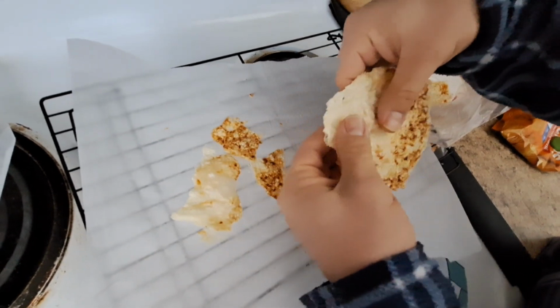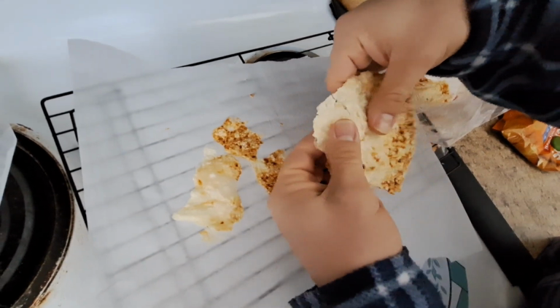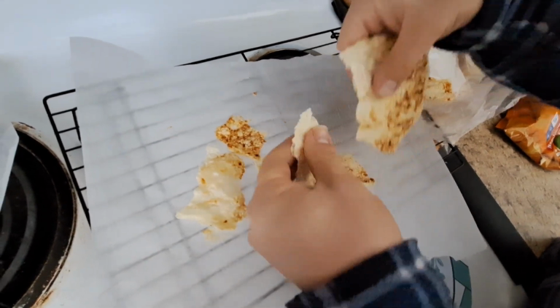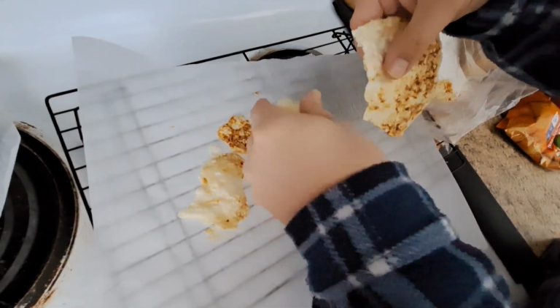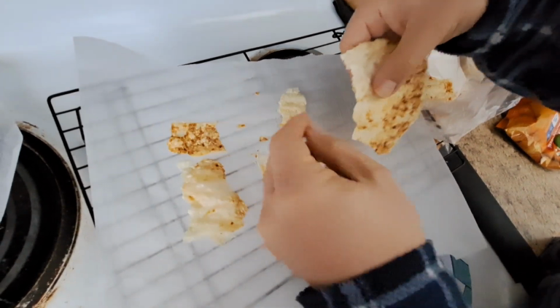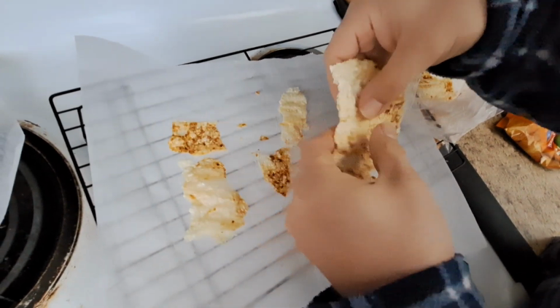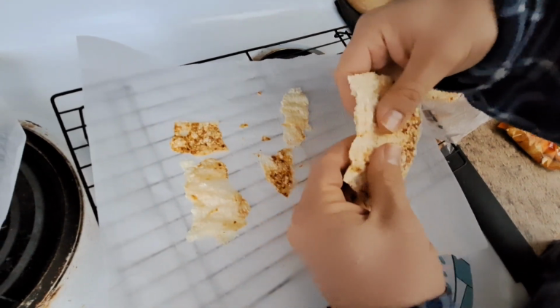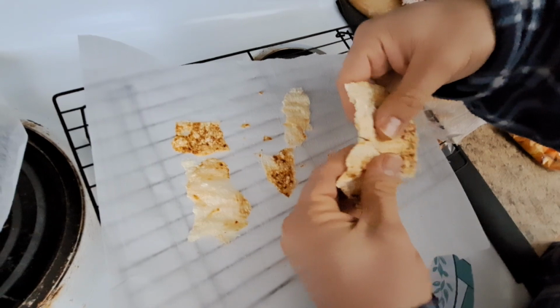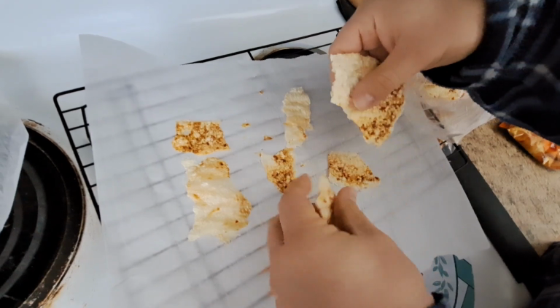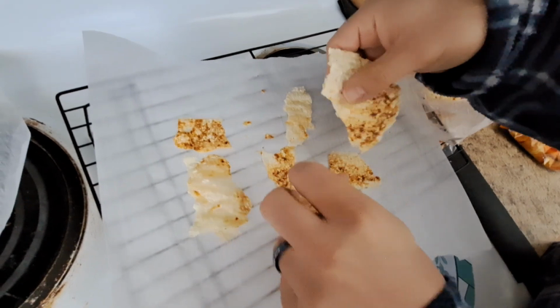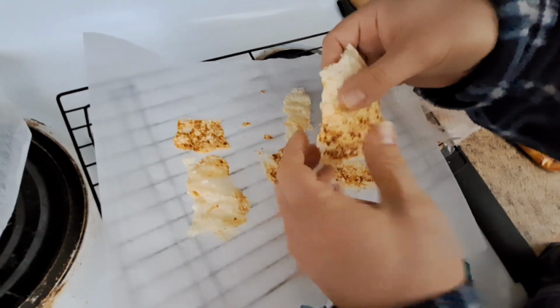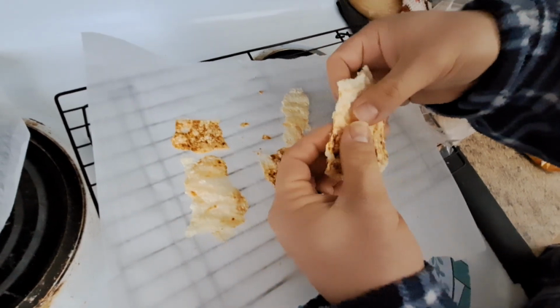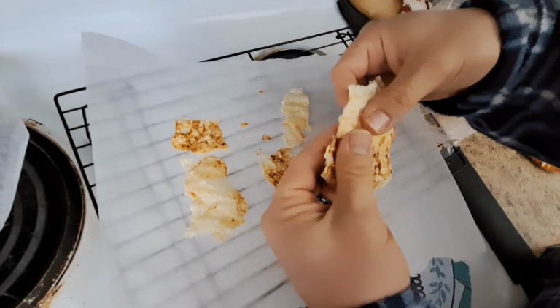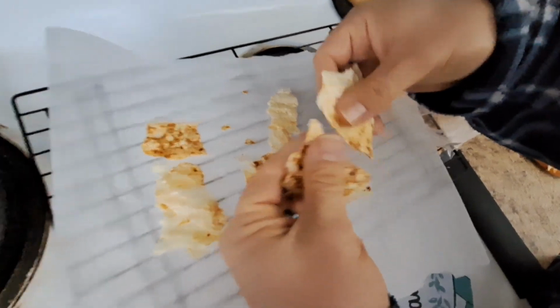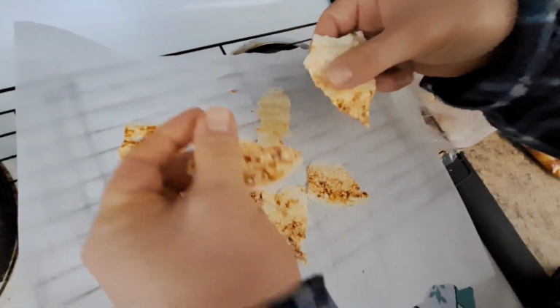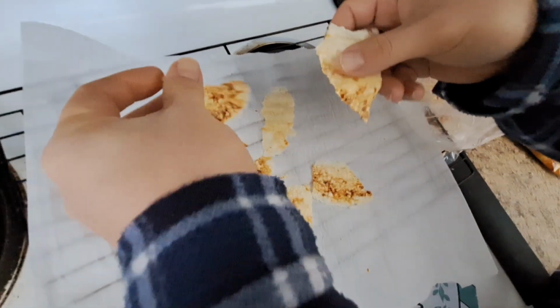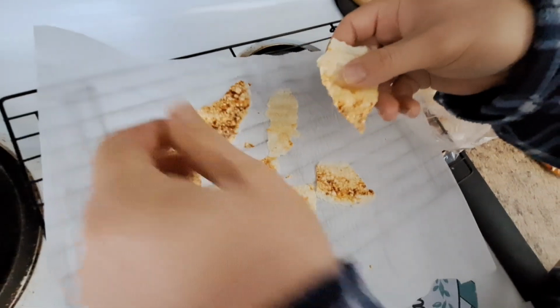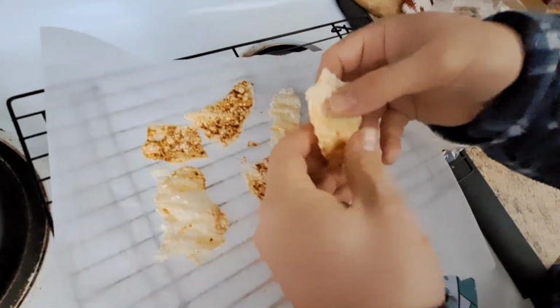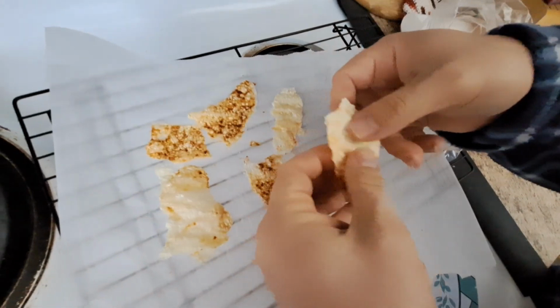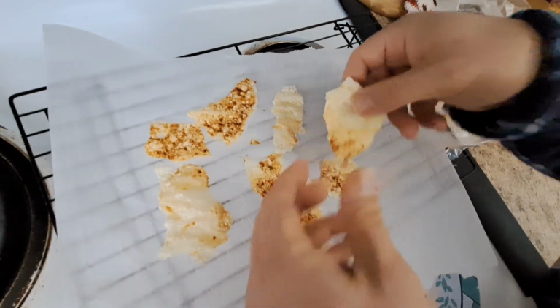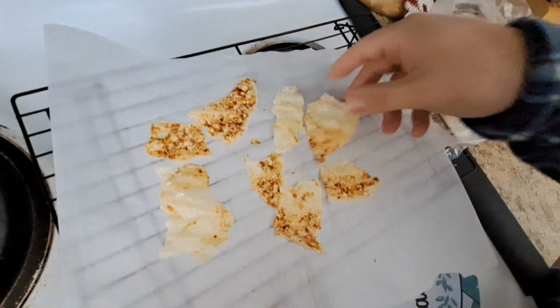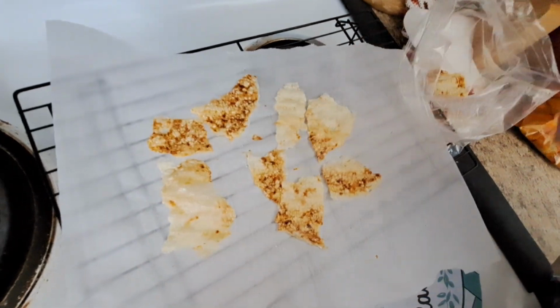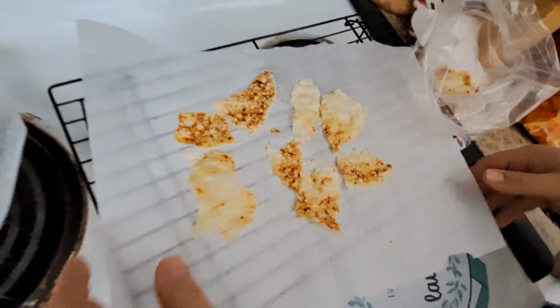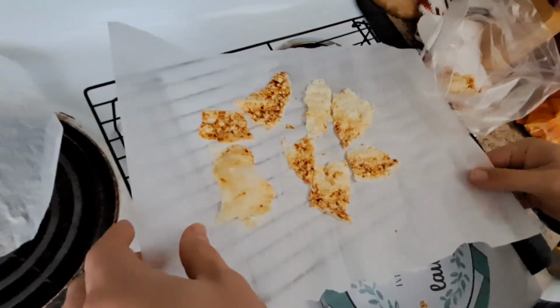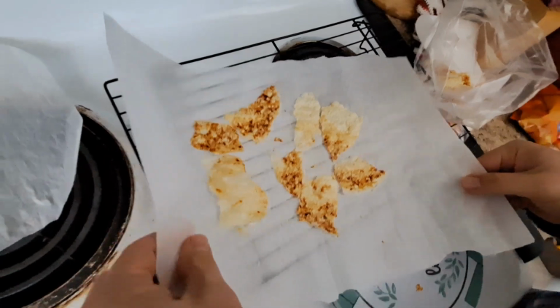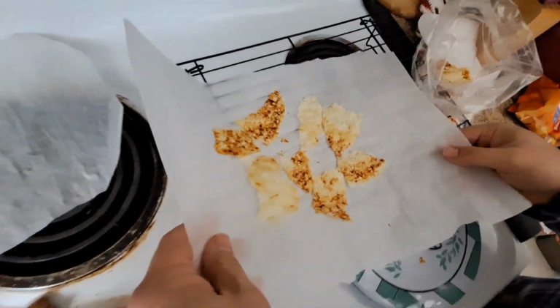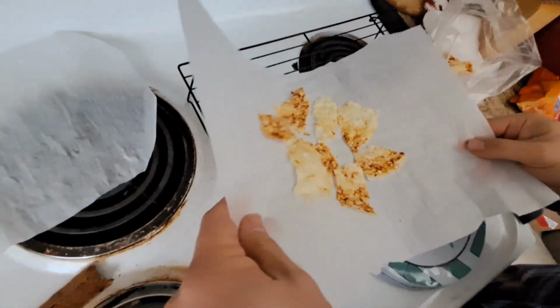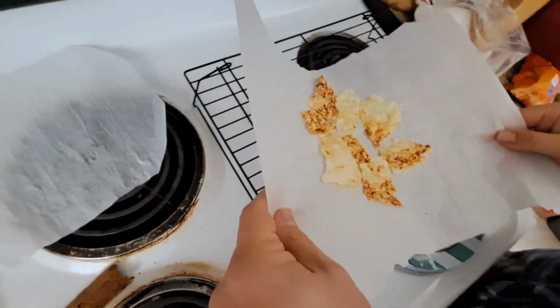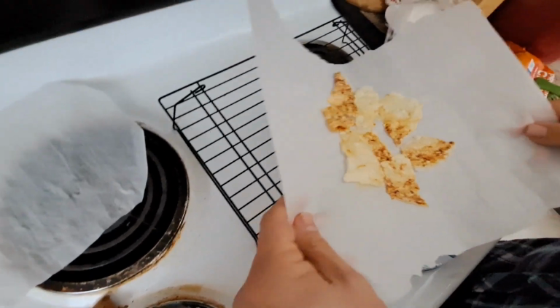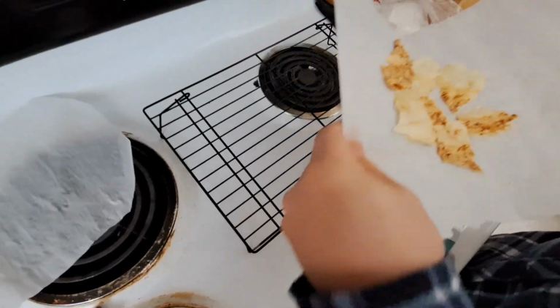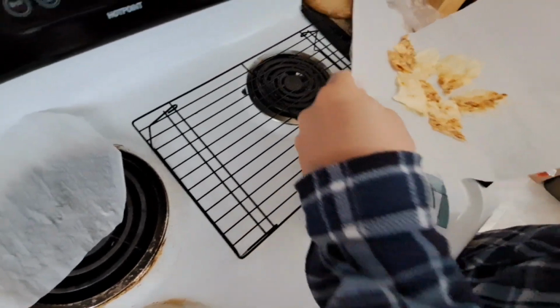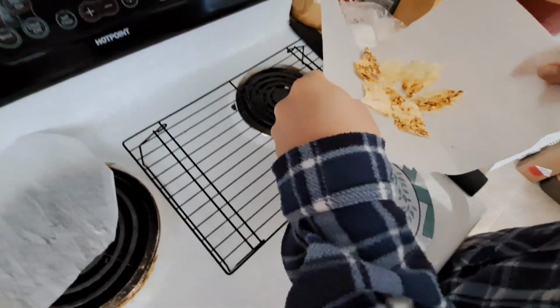It literally cooled in about ten seconds, enough that you could snap them. And they do taste good plain — you could add salt if you wanted.